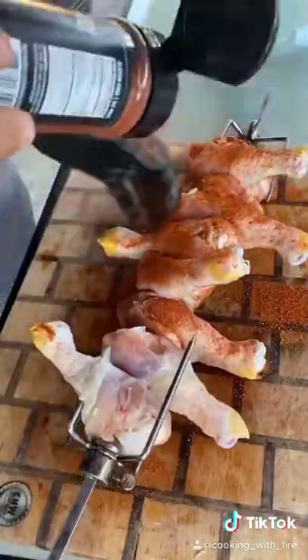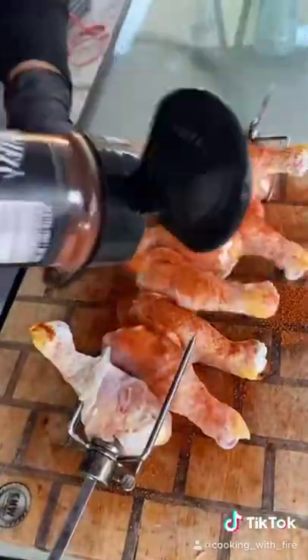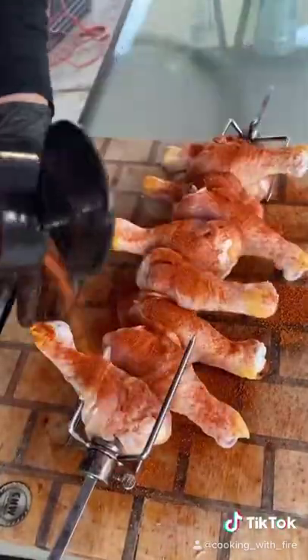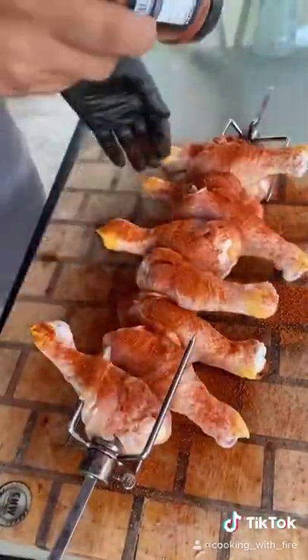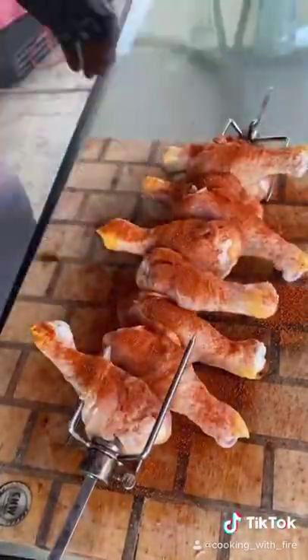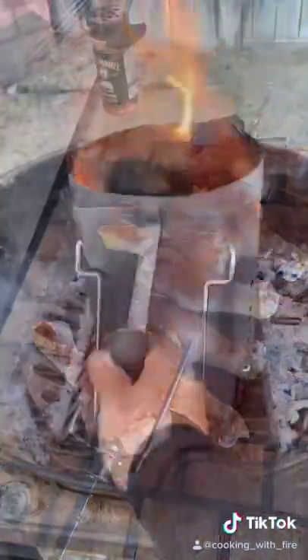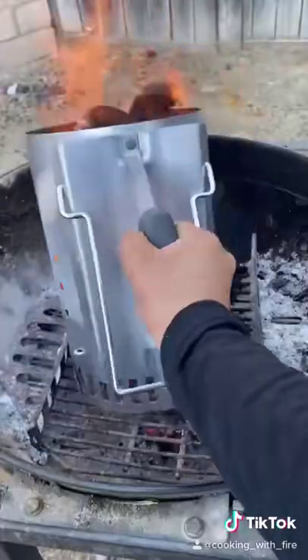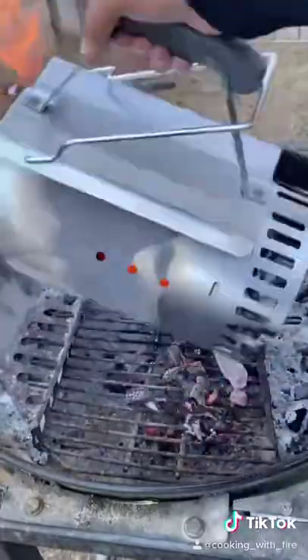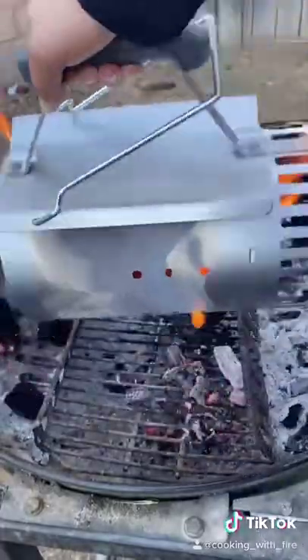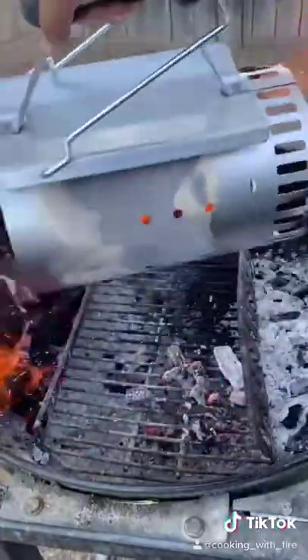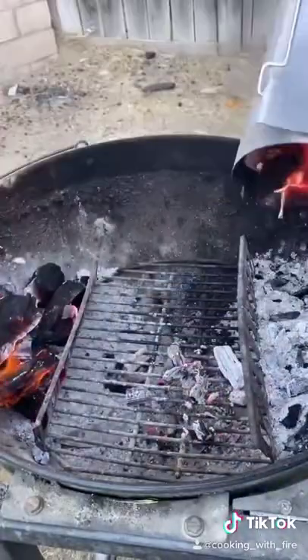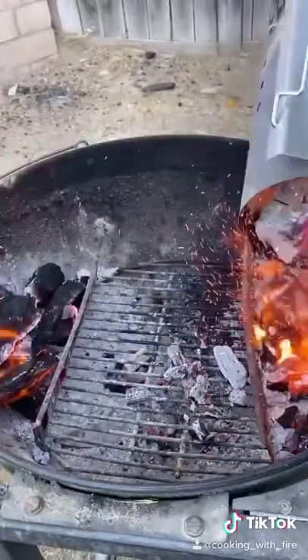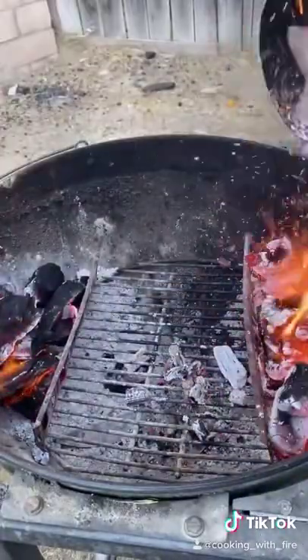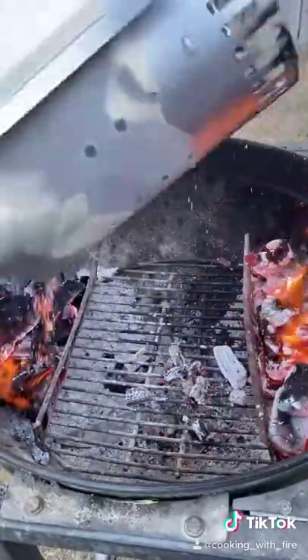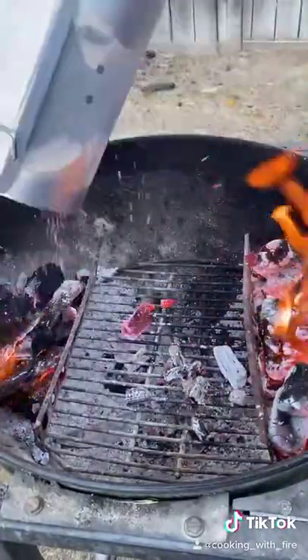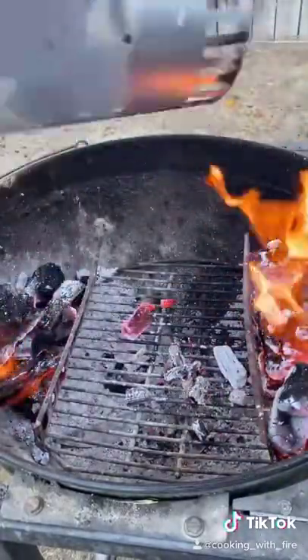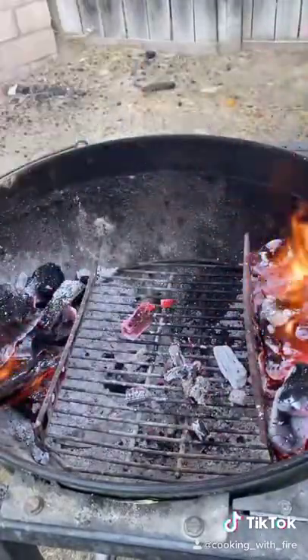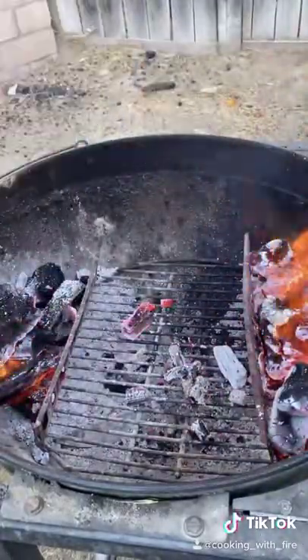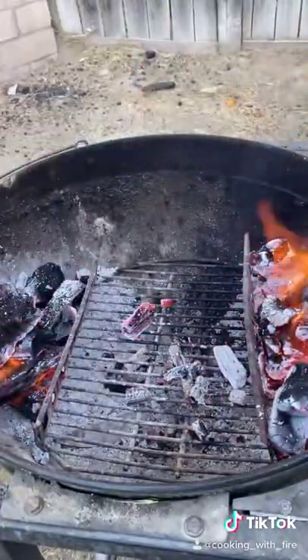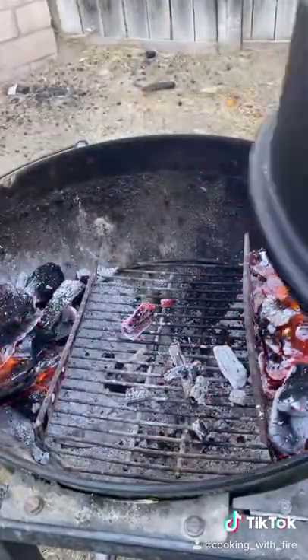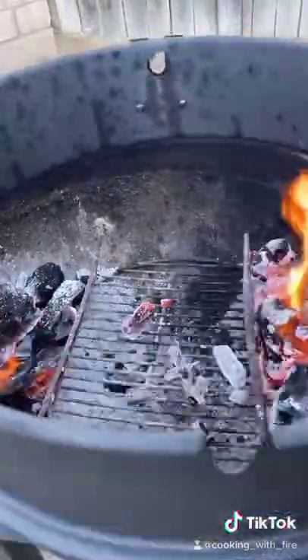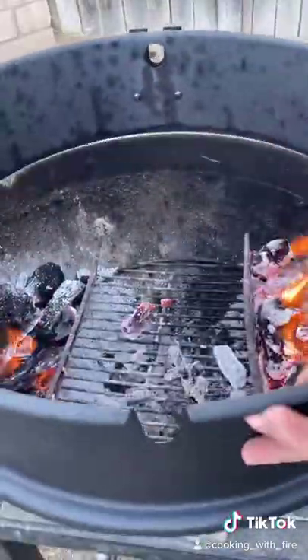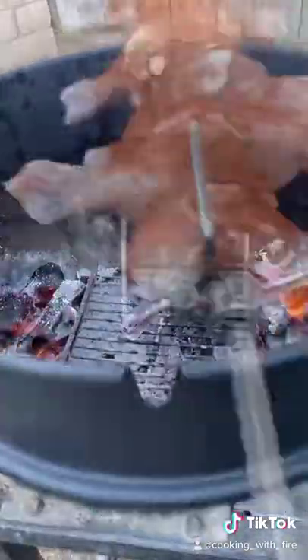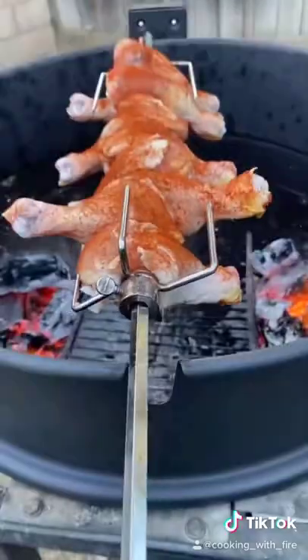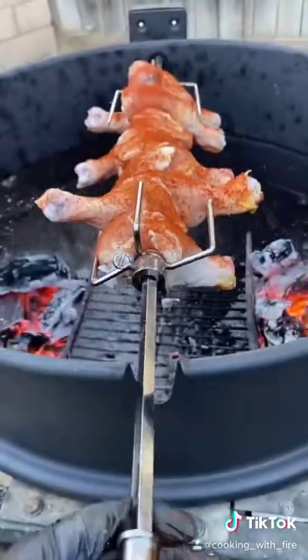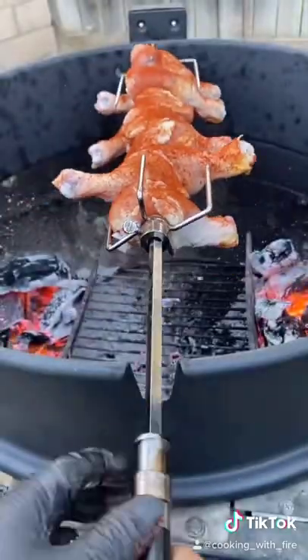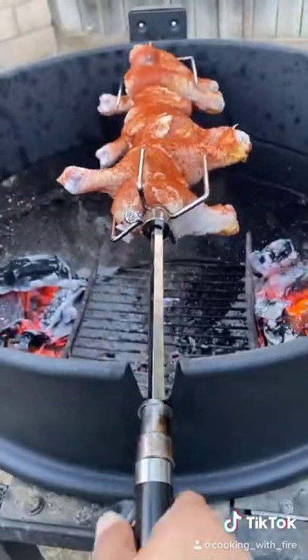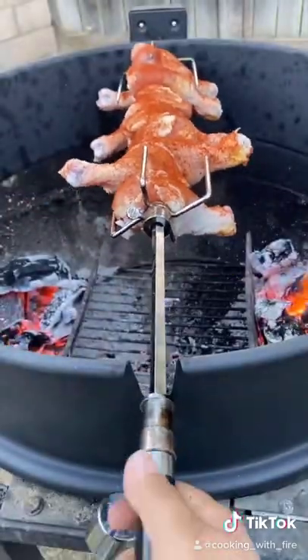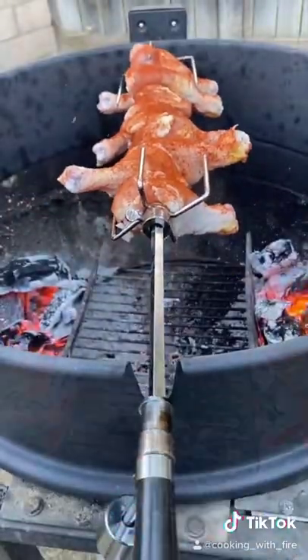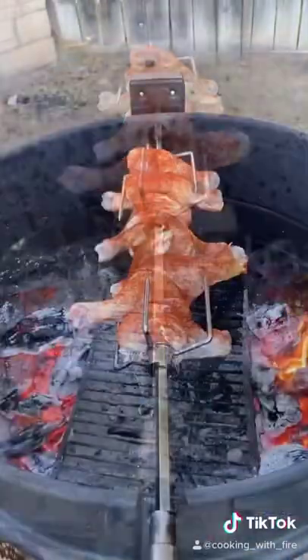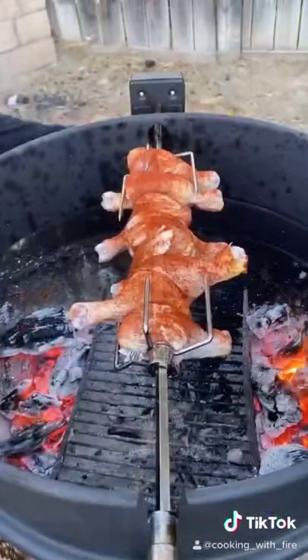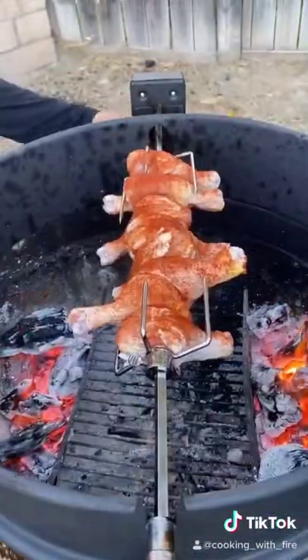Once the charcoal is well lit, you're gonna put it on both sides so the chicken doesn't burn if they're just in the center. I'm gonna put on my rotisserie ring, and I'm gonna let these chicken legs go for about 30 minutes.